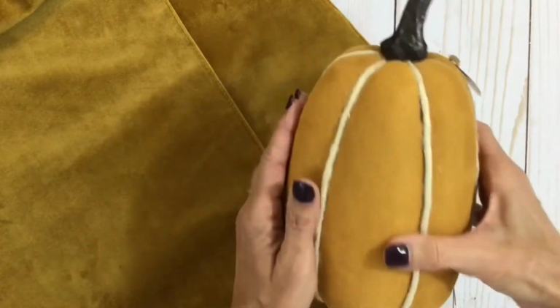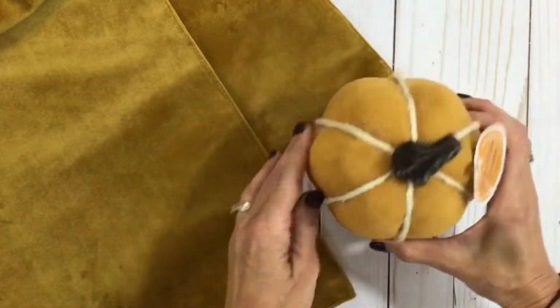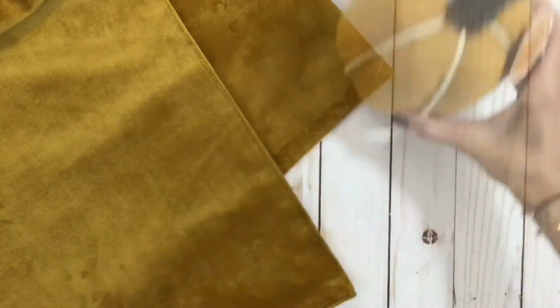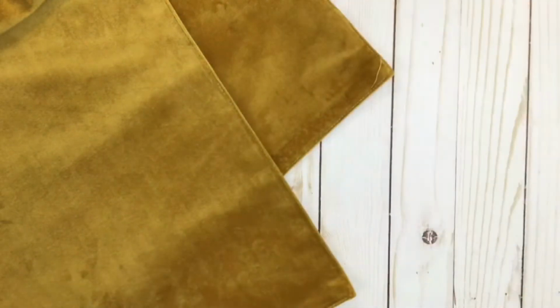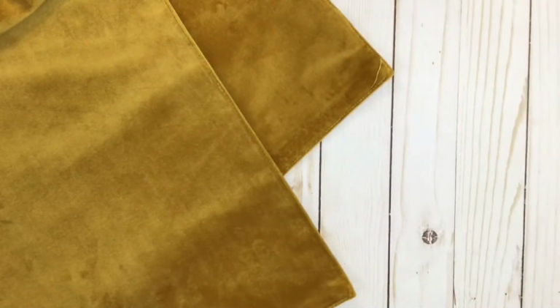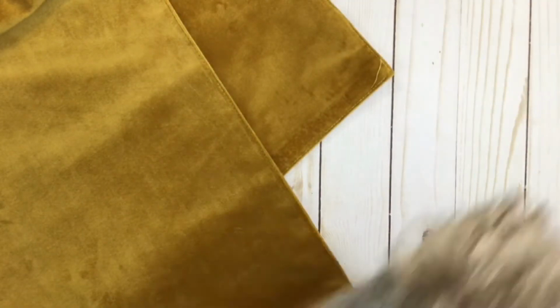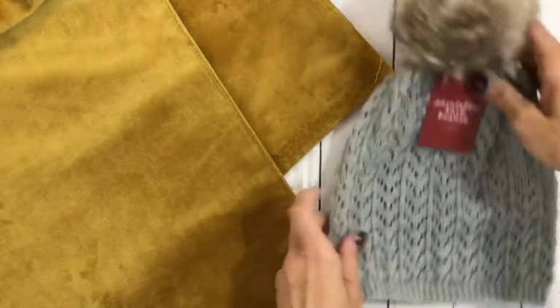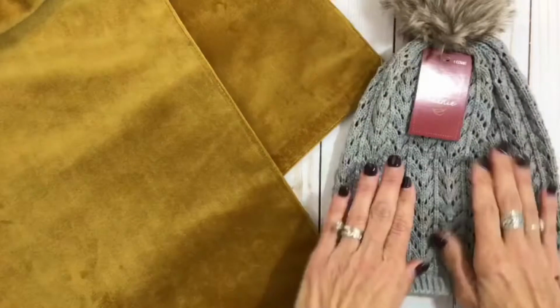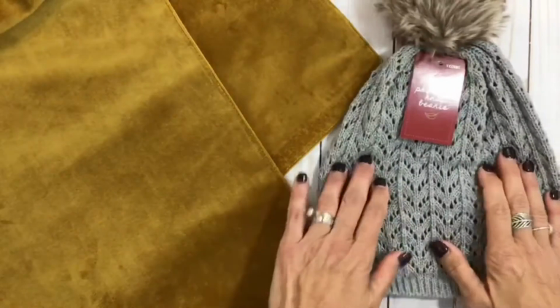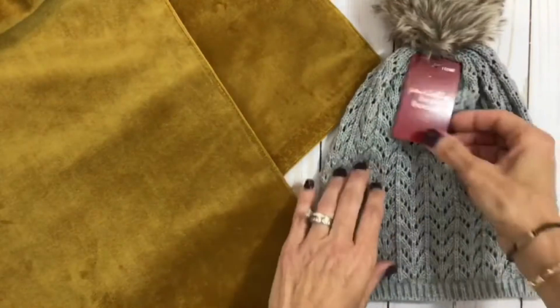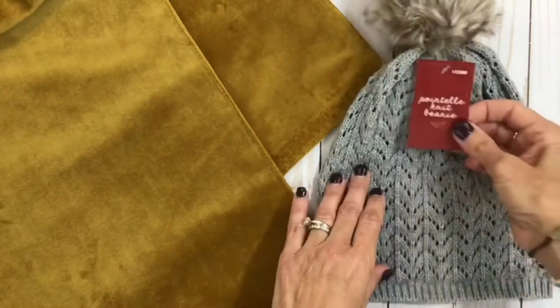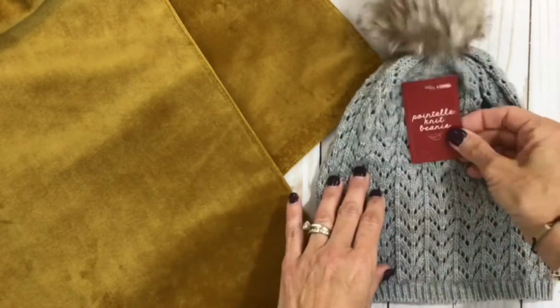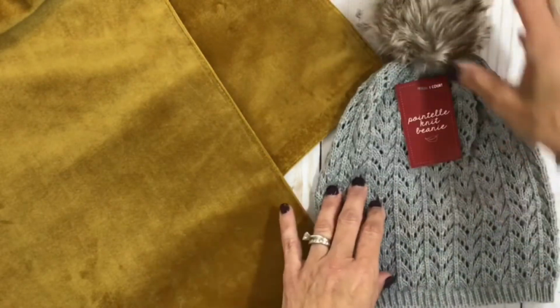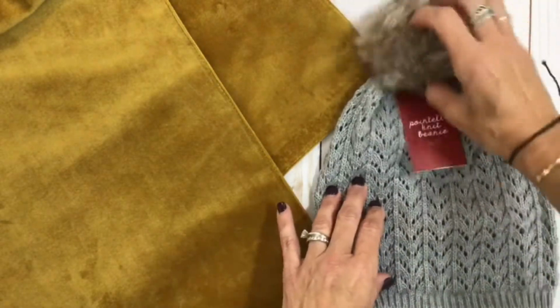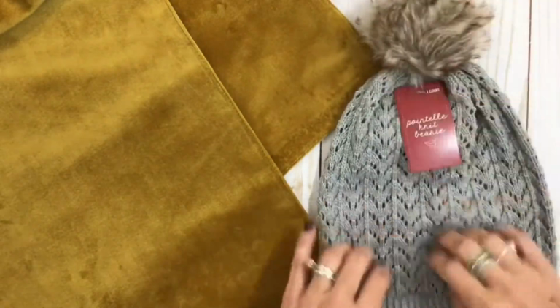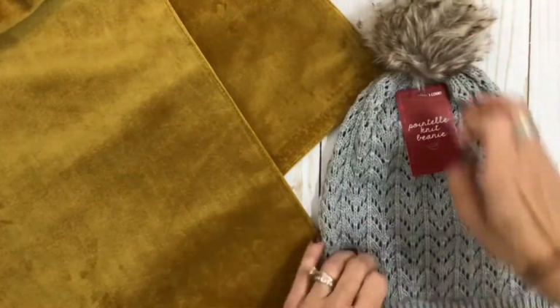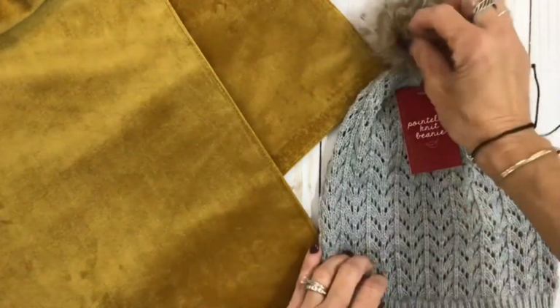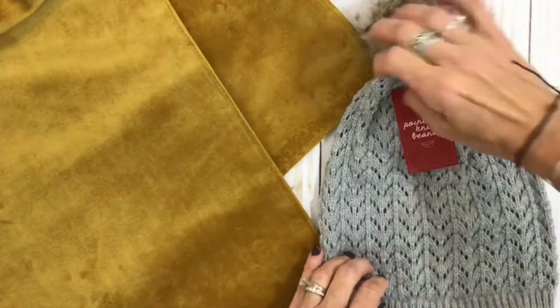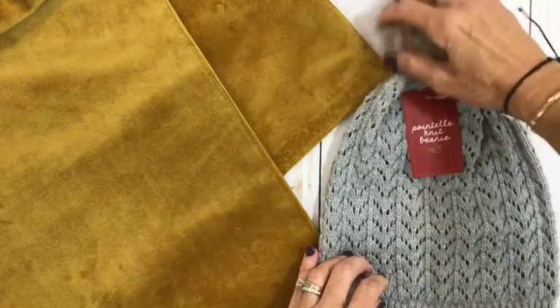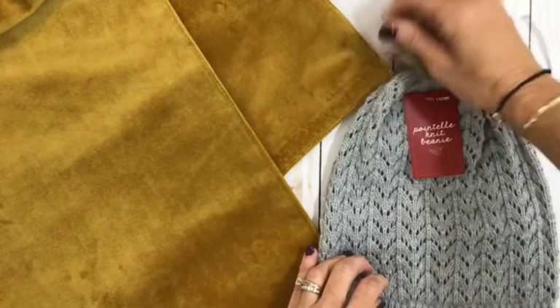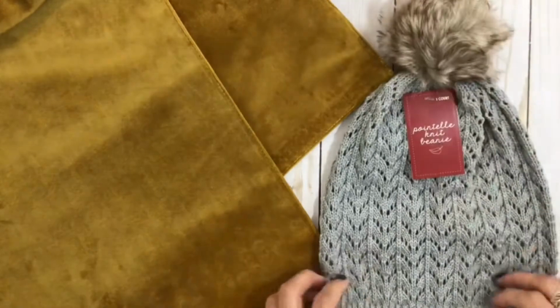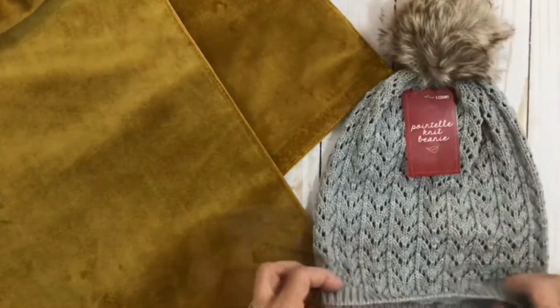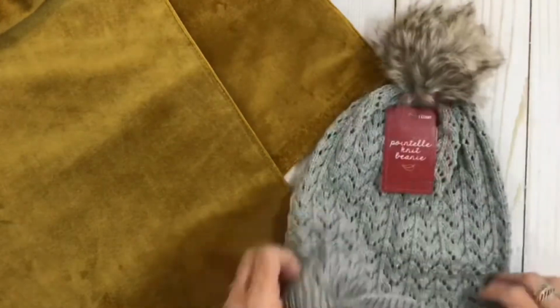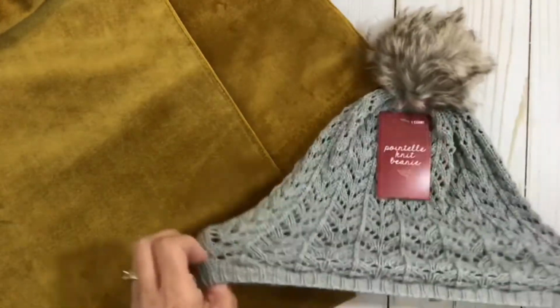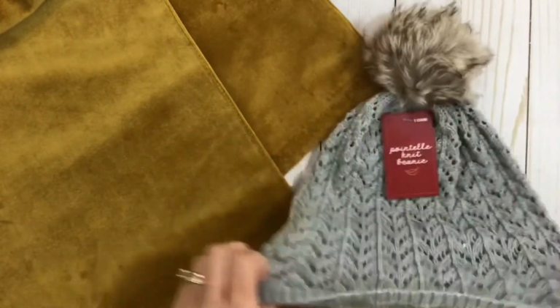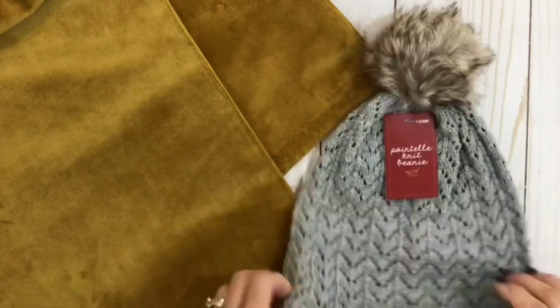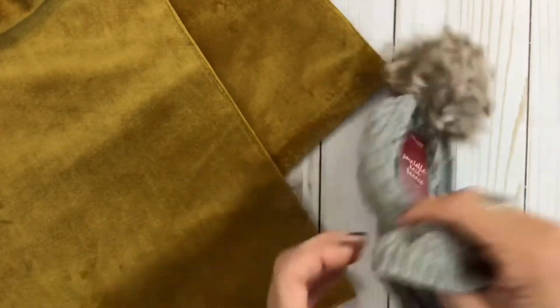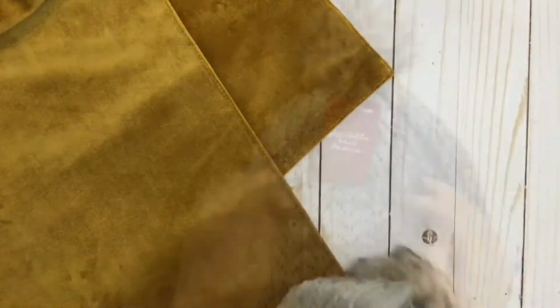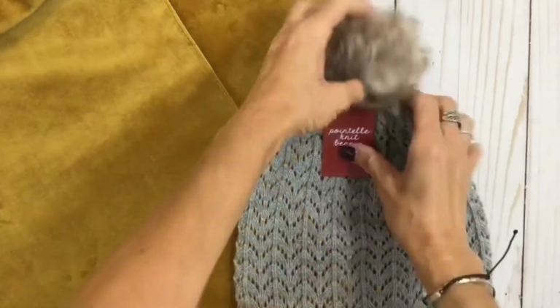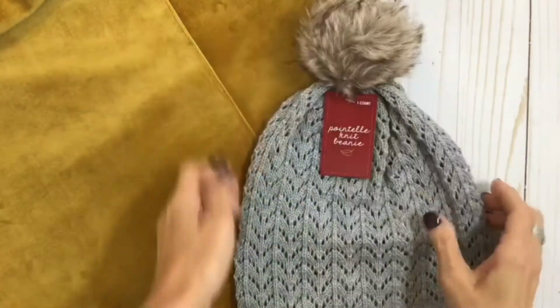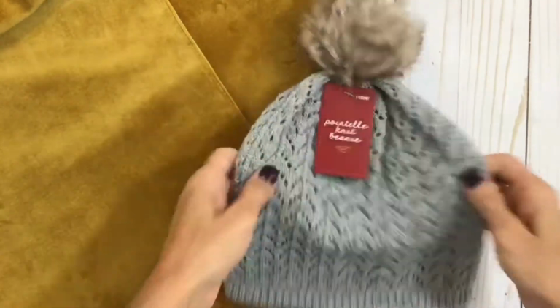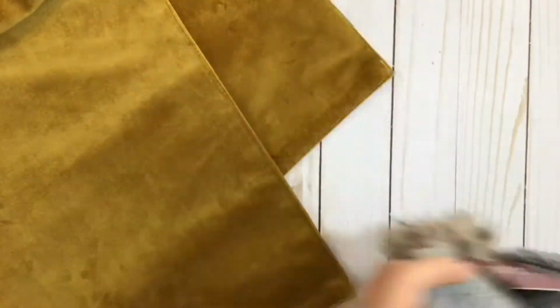Next I got this super cute little pointy tail knit beanie. It was $5 and it's got this little faux fur pom on top. It is so, so cute, so of course I had to grab that.